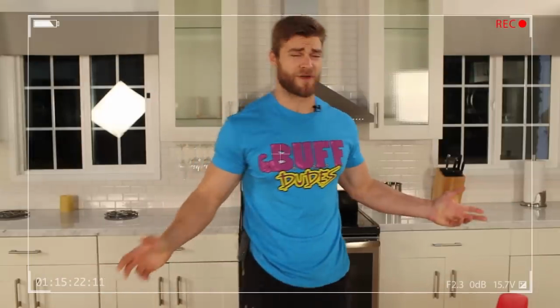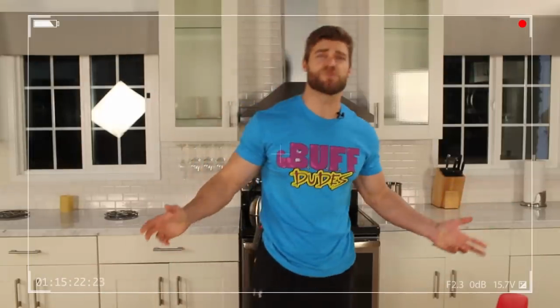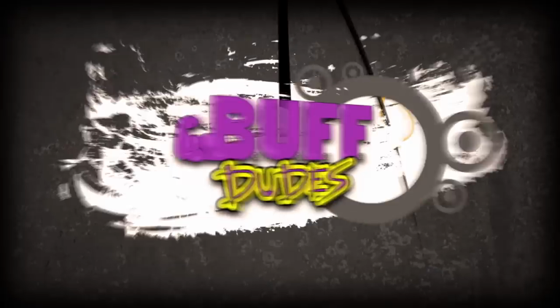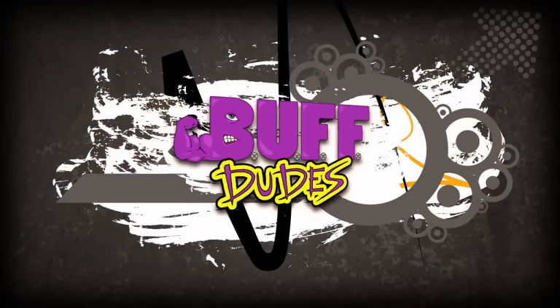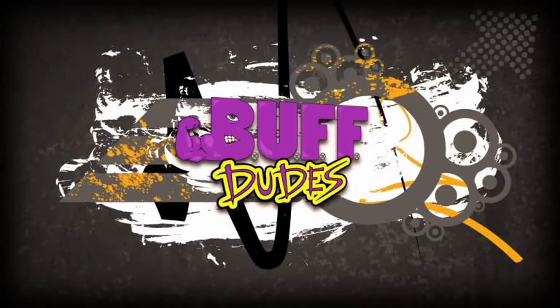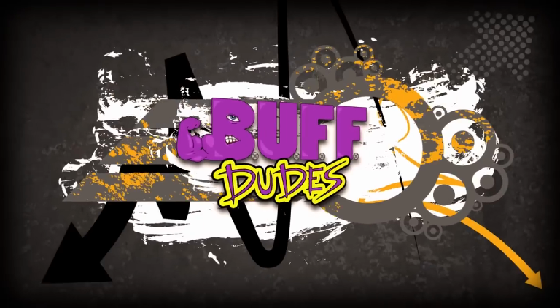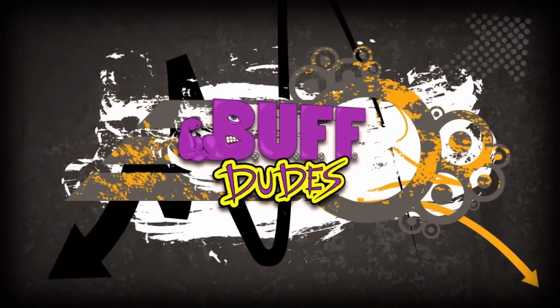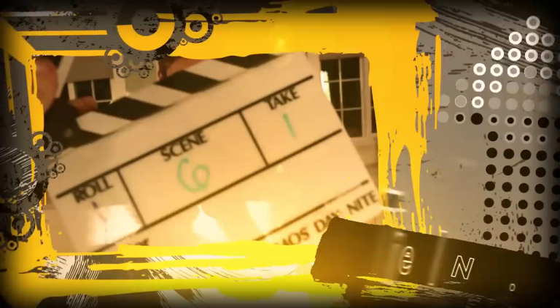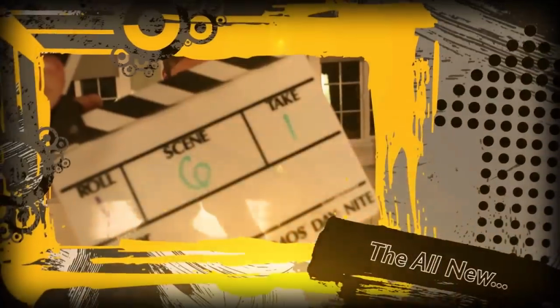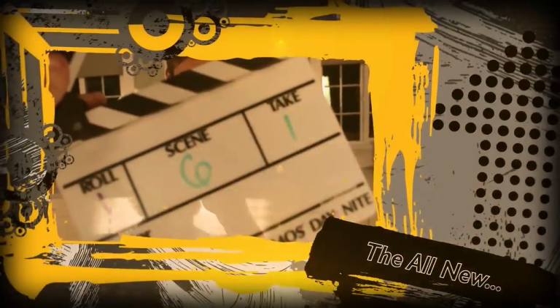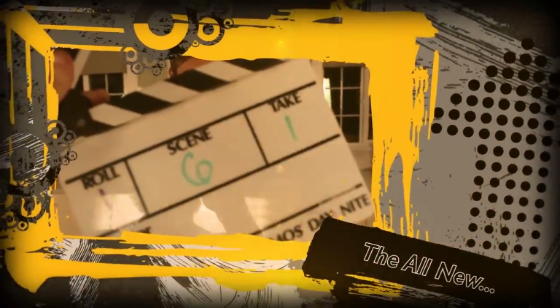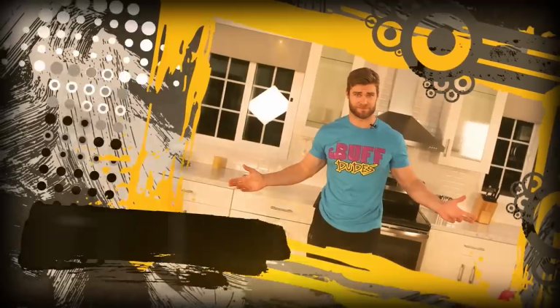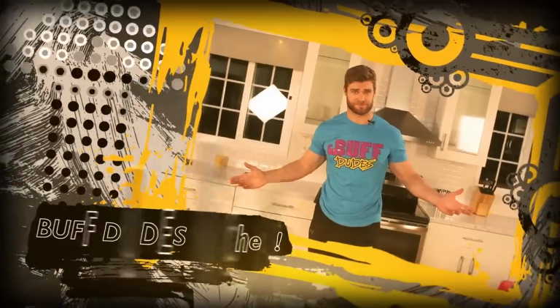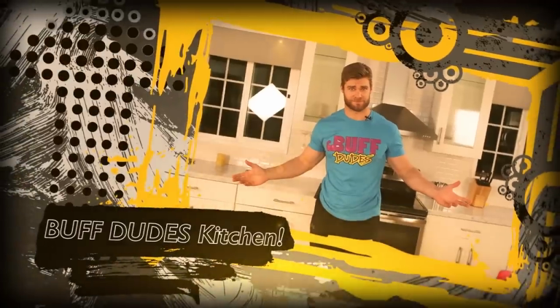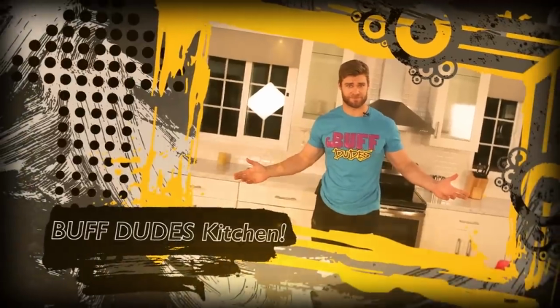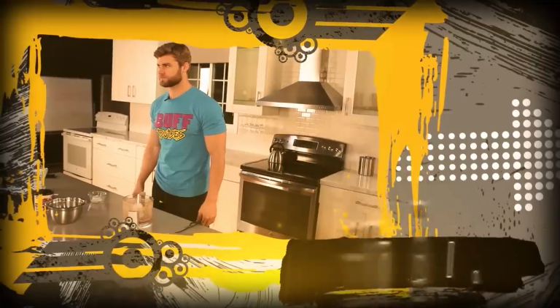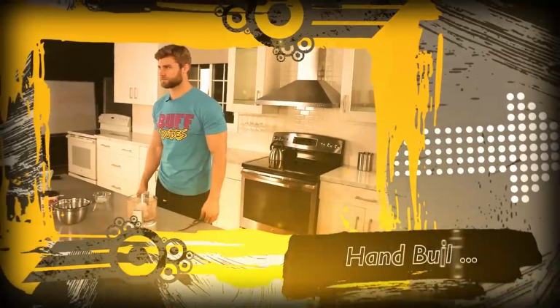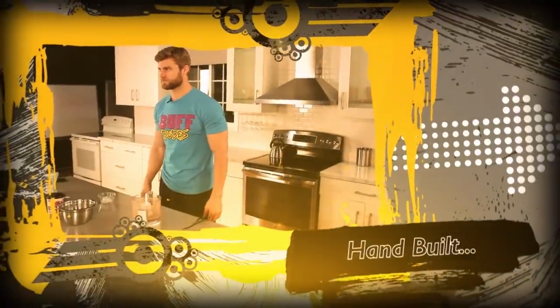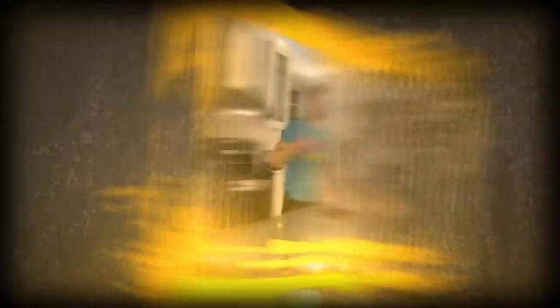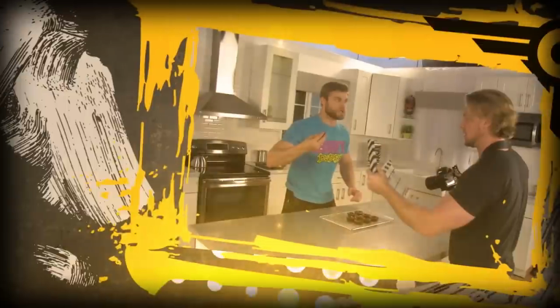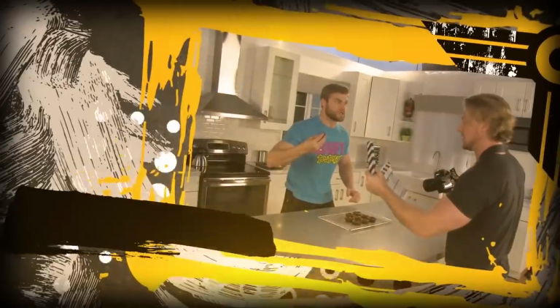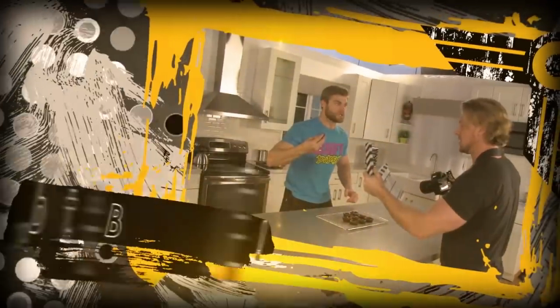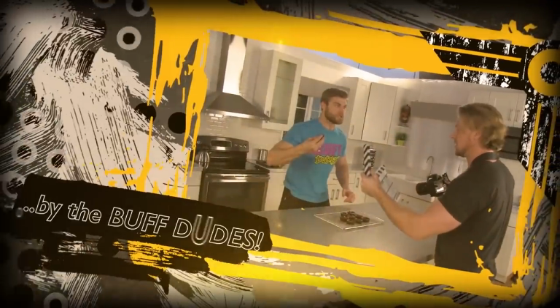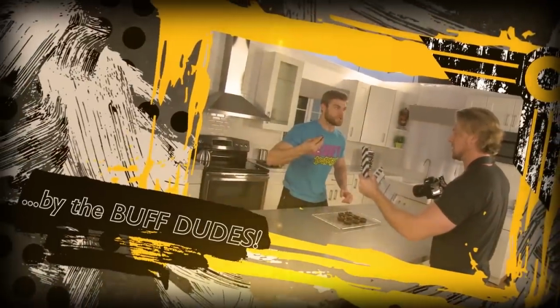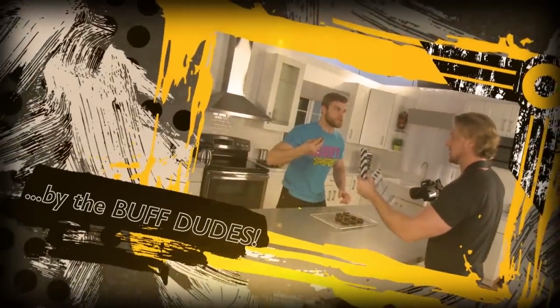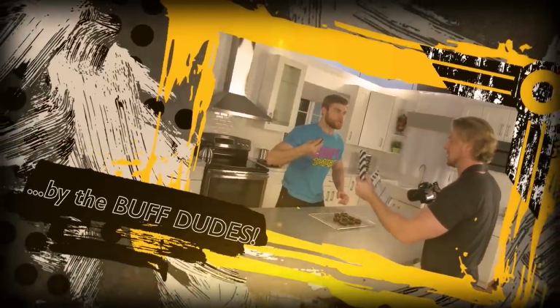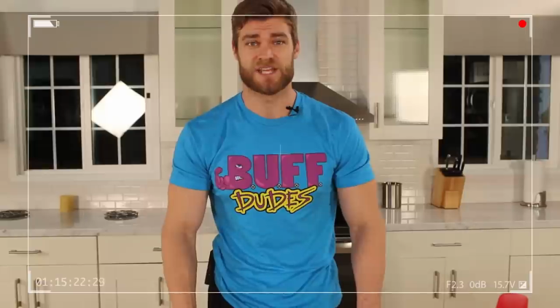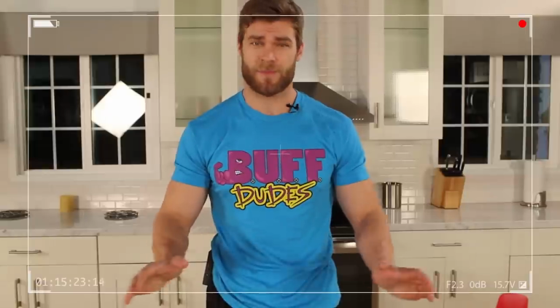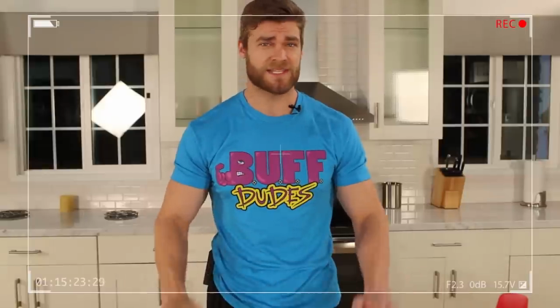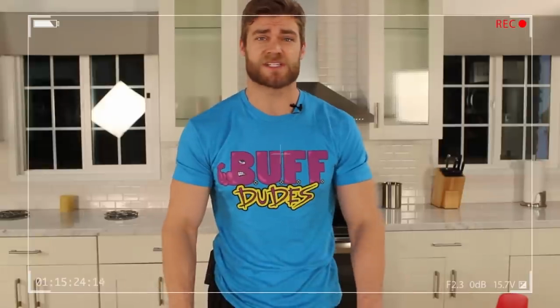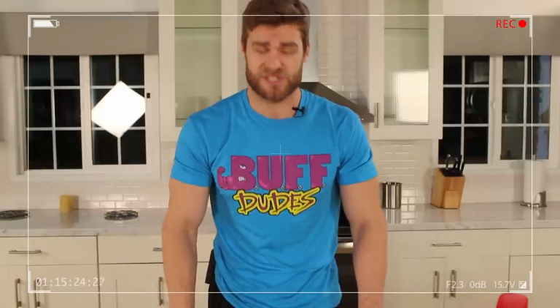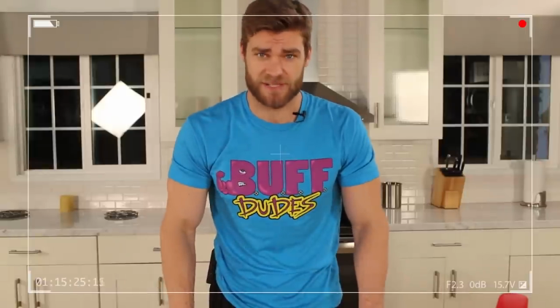Welcome to the brand new Buff Dudes Kitchen! Me and Hudson have been slaving away for a couple weeks now building this by hand, just to bring you dudes and girls quality content. We're about to get this recipe started.